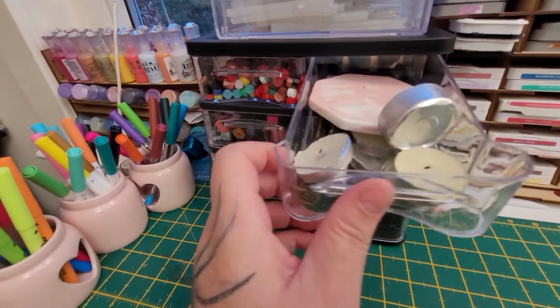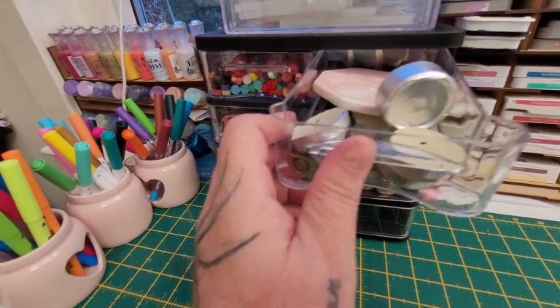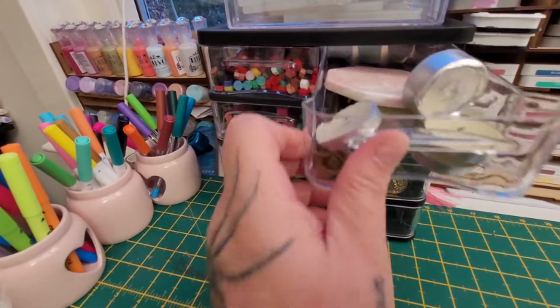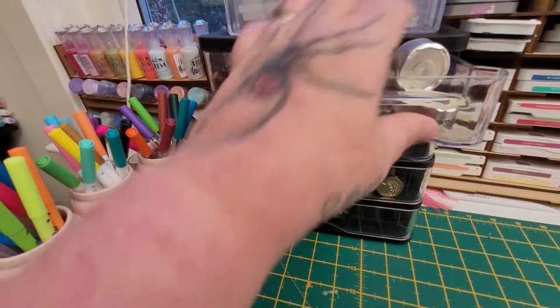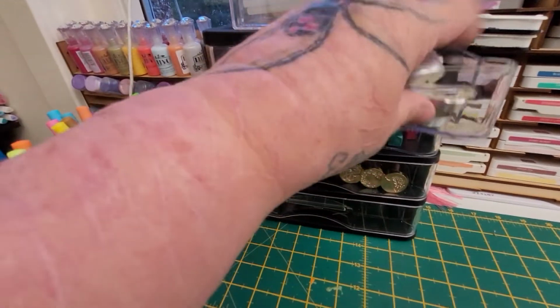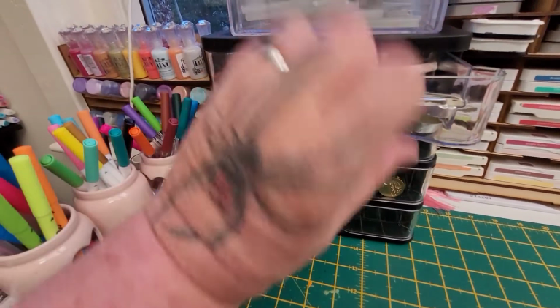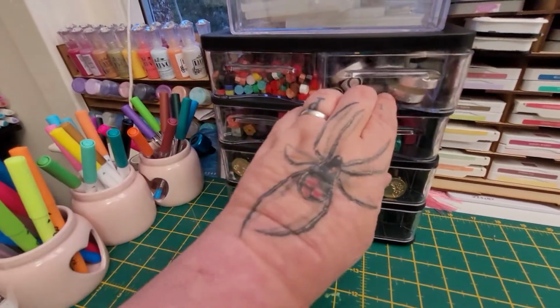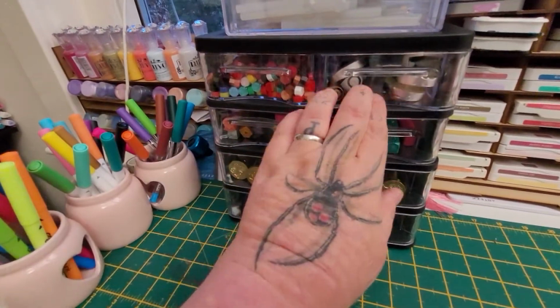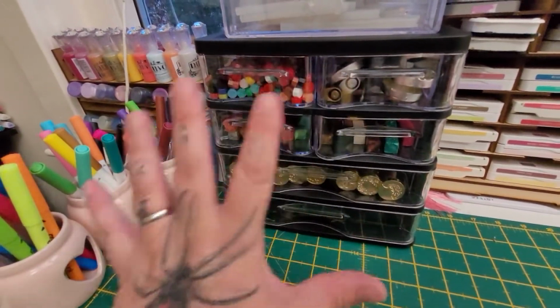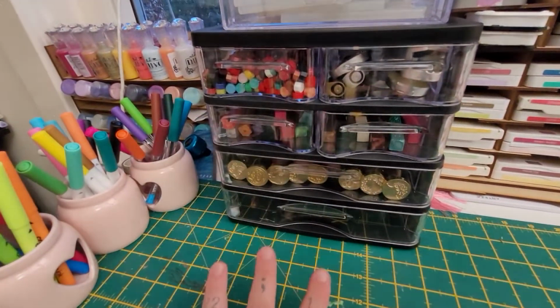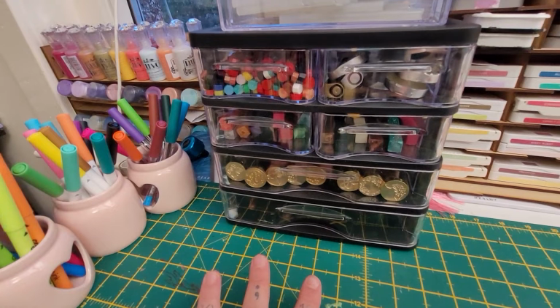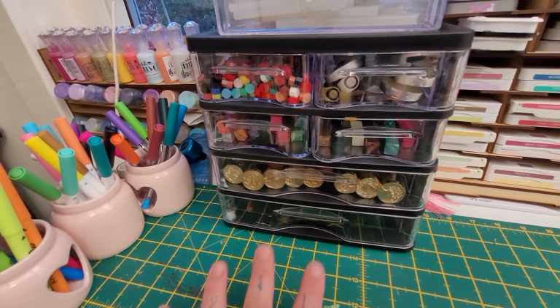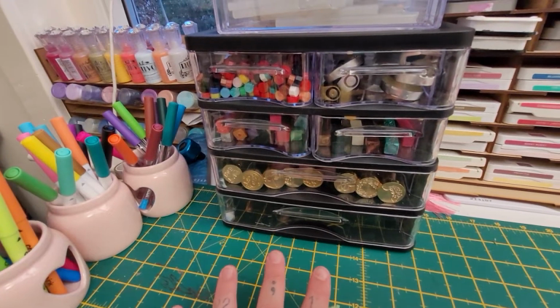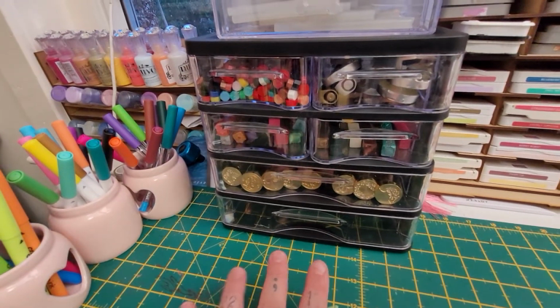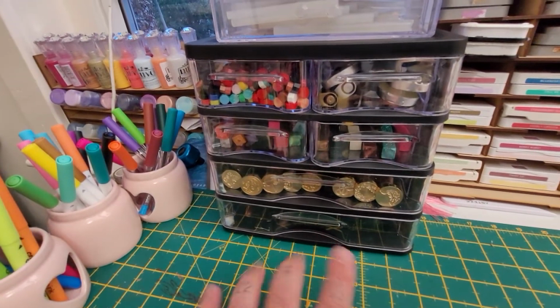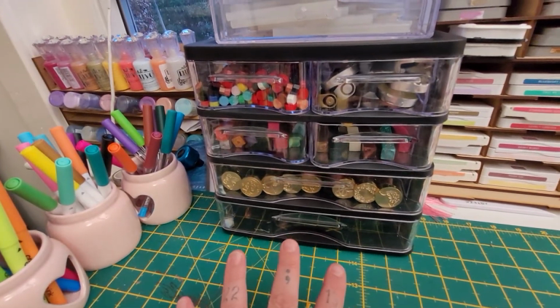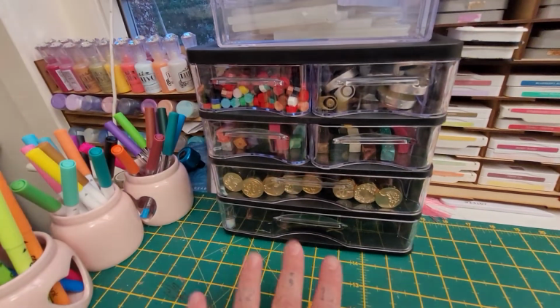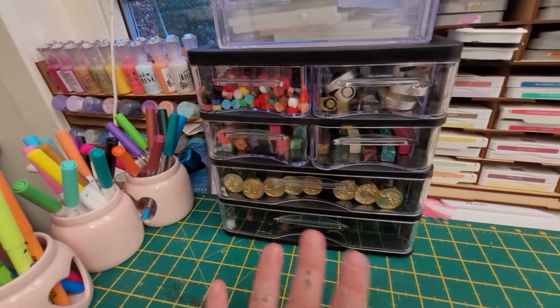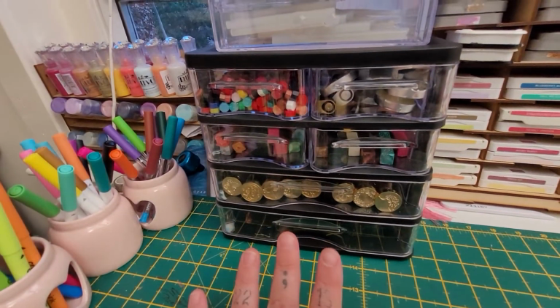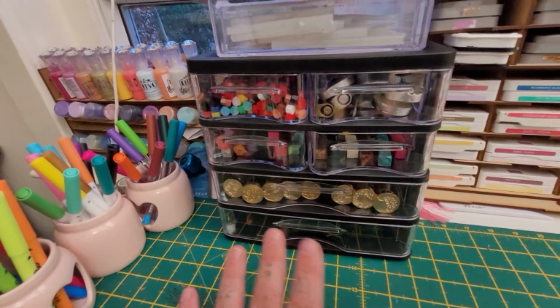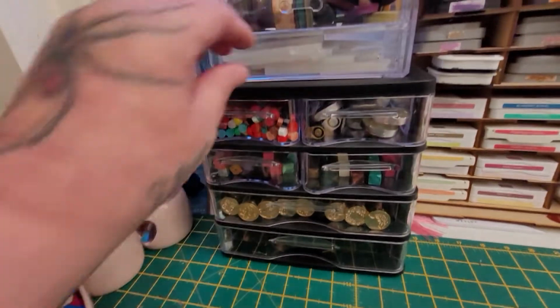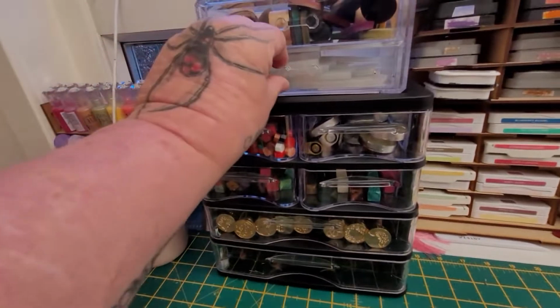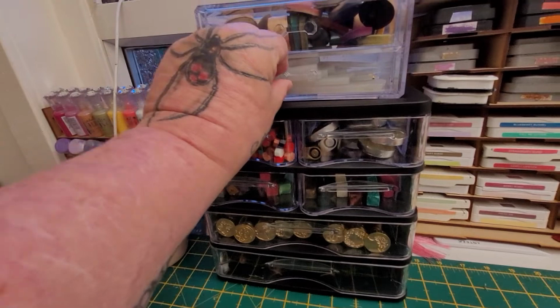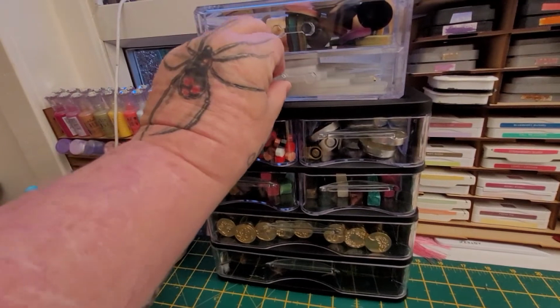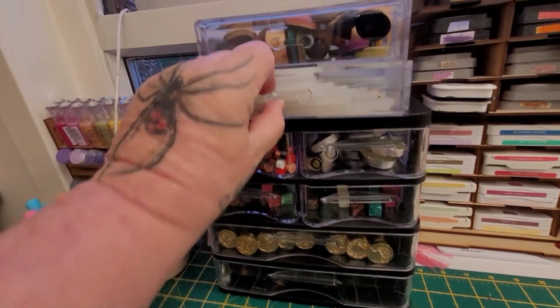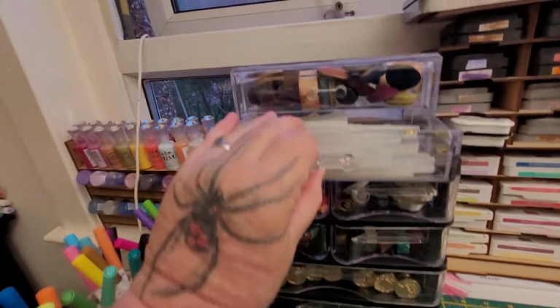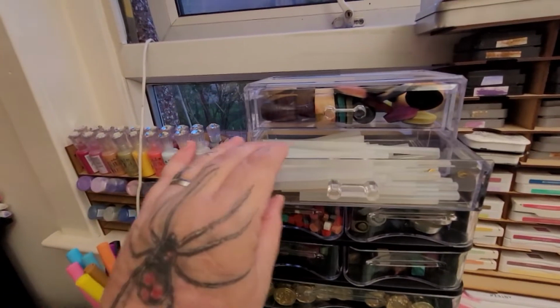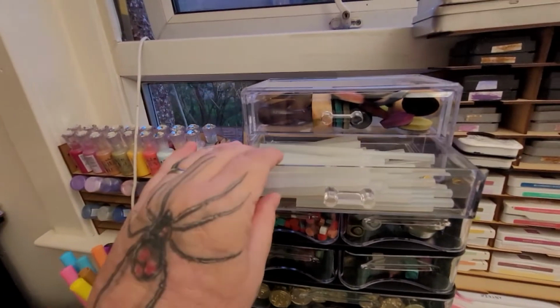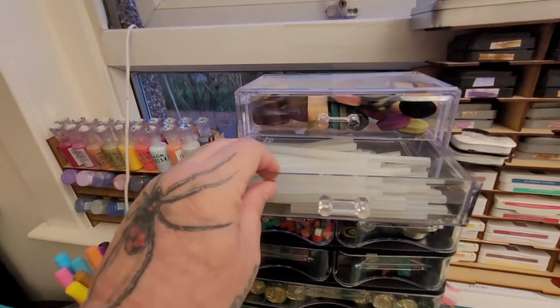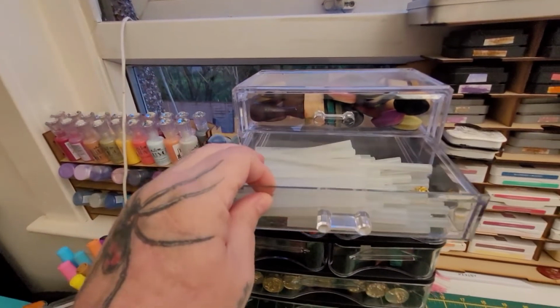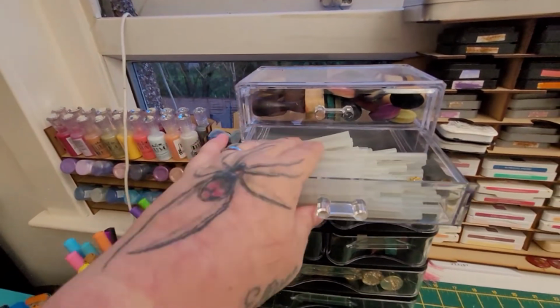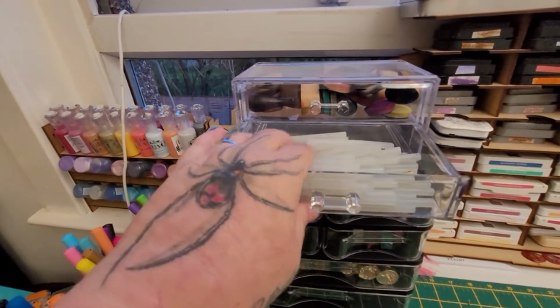So it just means that everything to do with my wax melts now is all in the one place, which is fantastic. I'm going to move it from here but I just wanted to show you, and then what I've done with the wee drawers that I had previously is I've put my glue sticks in here.